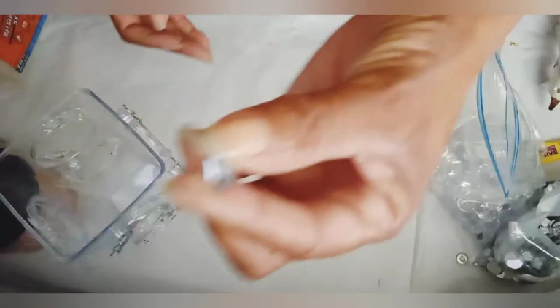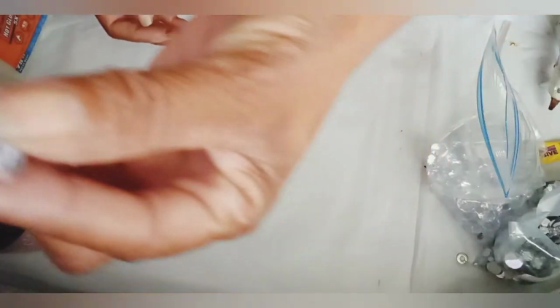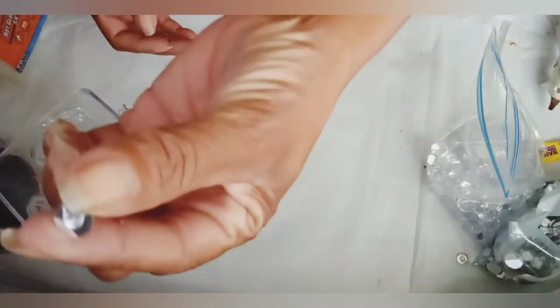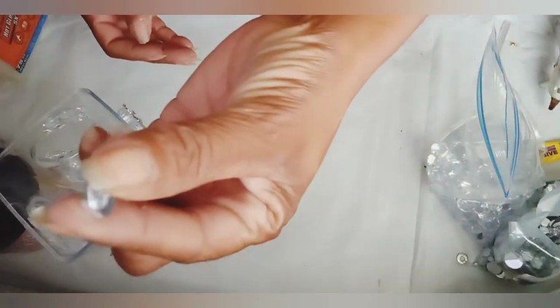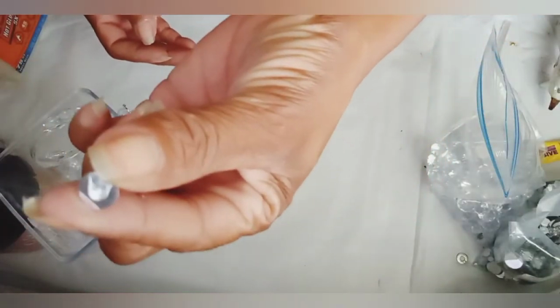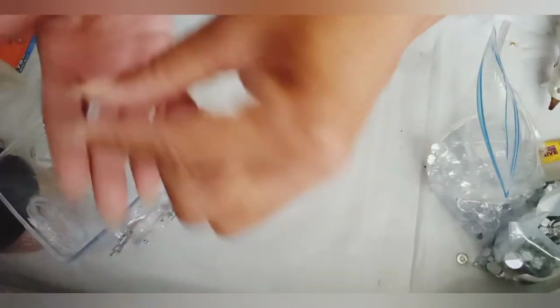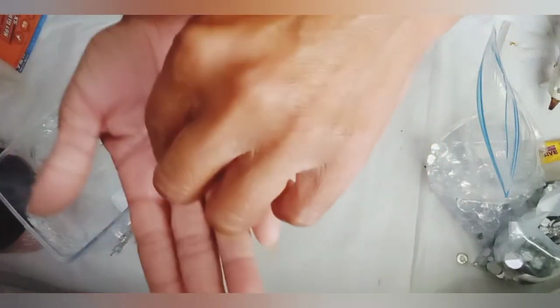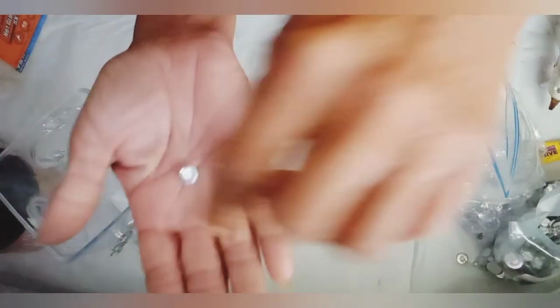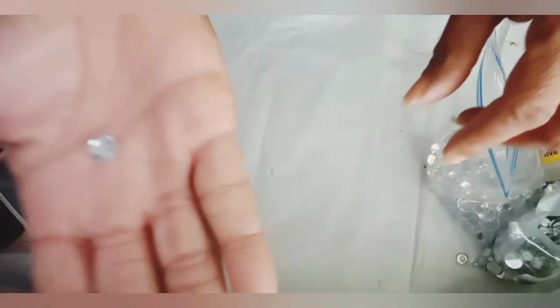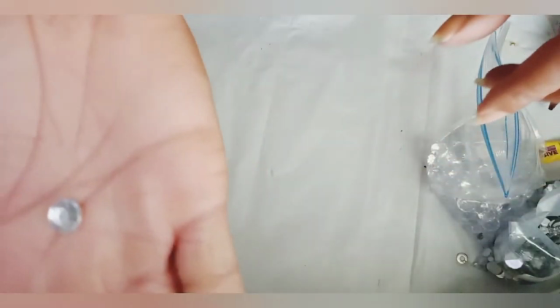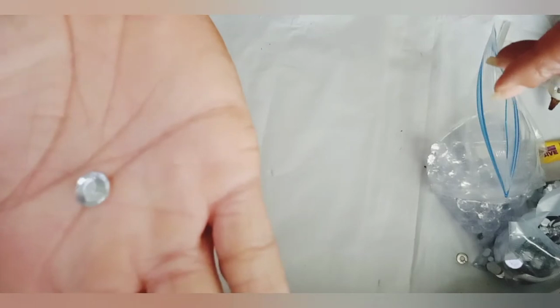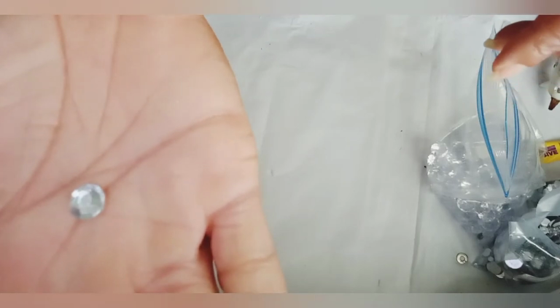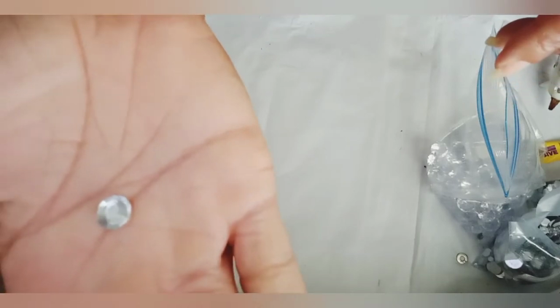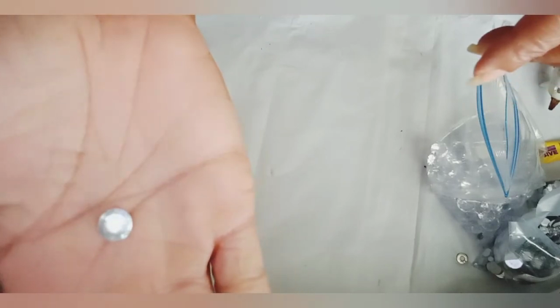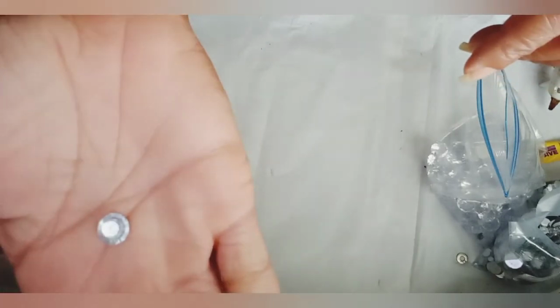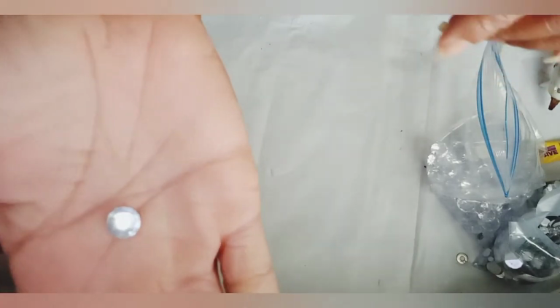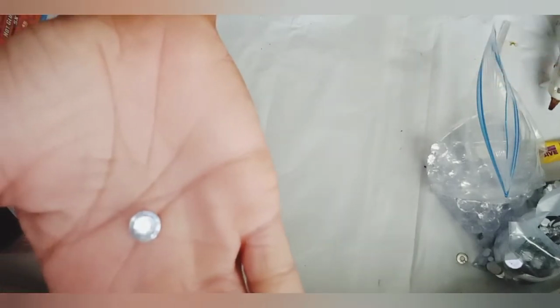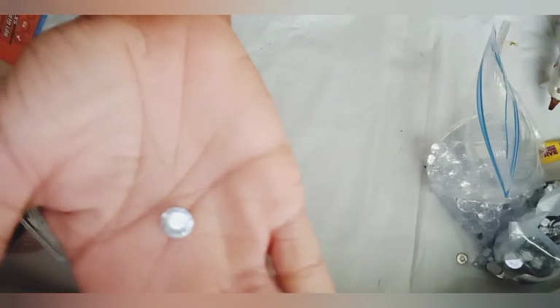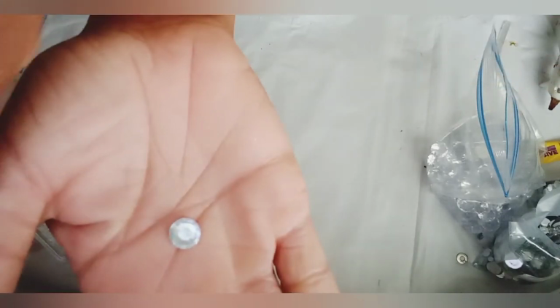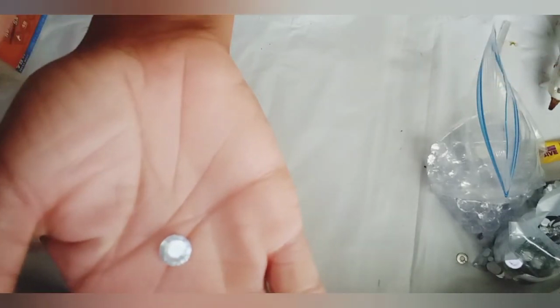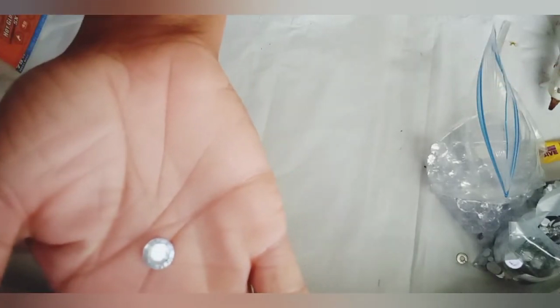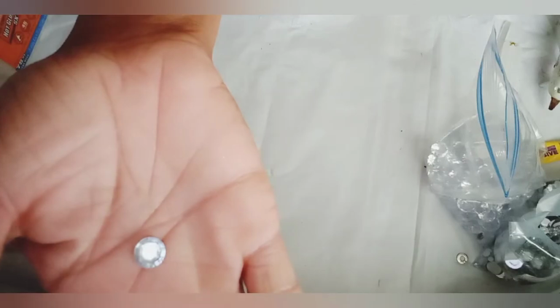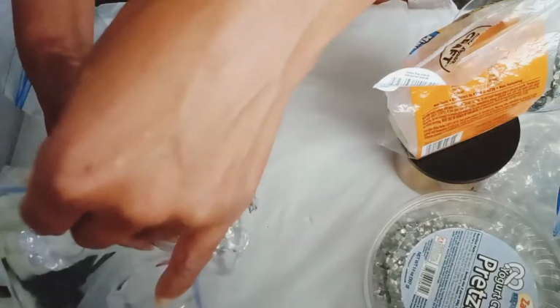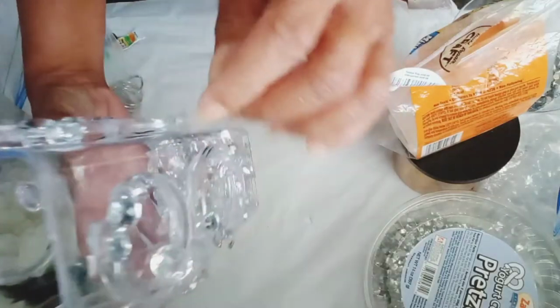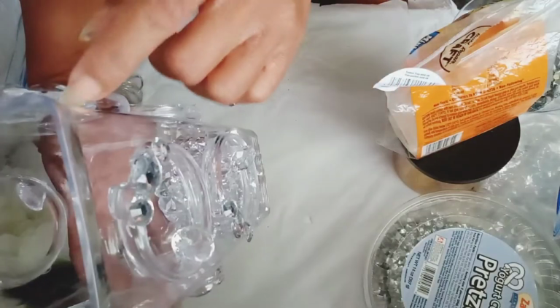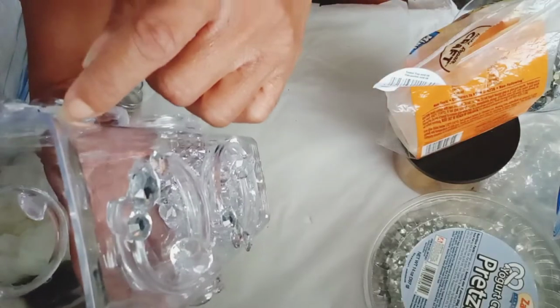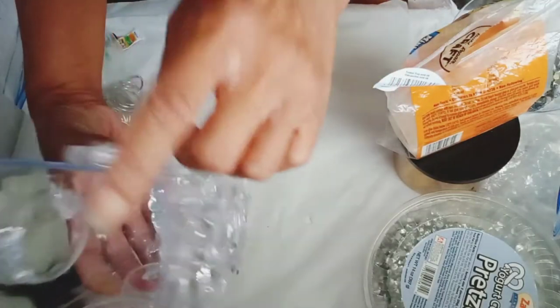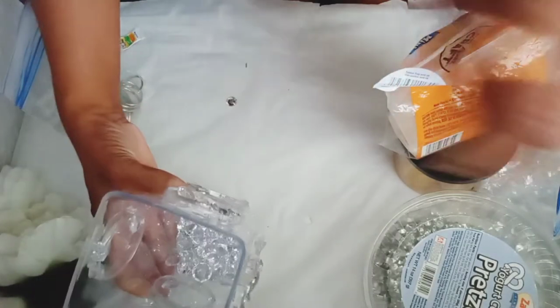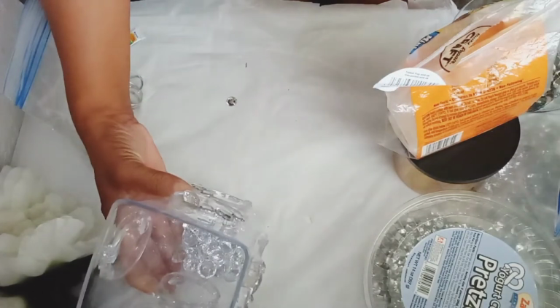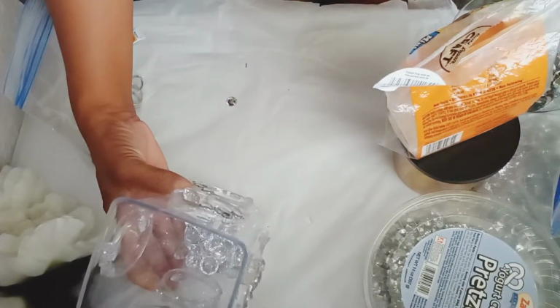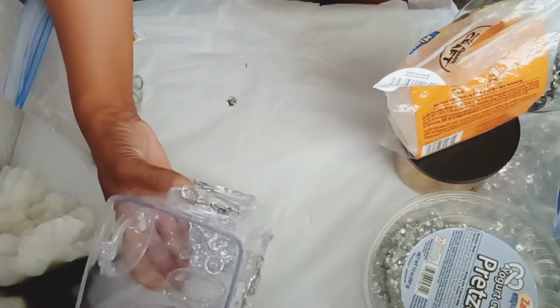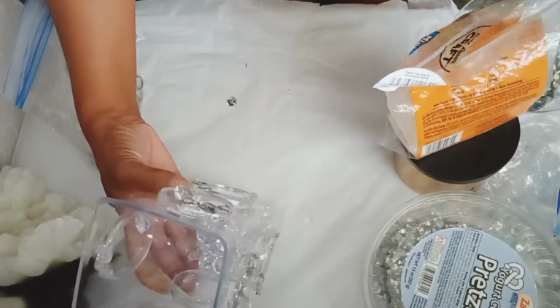And this is why I do not use fix-all or super glue on these types of gems — it will cloud the face of the gems. I noticed a gap where my rings connect, so I covered those gaps with gems as well.